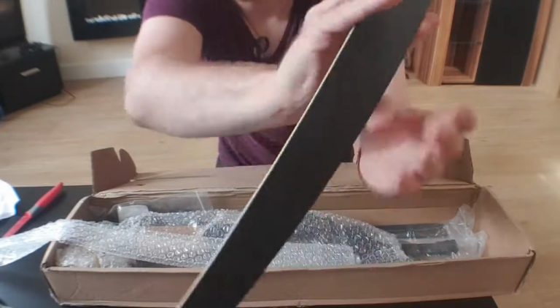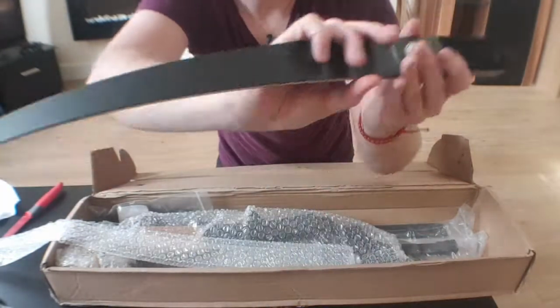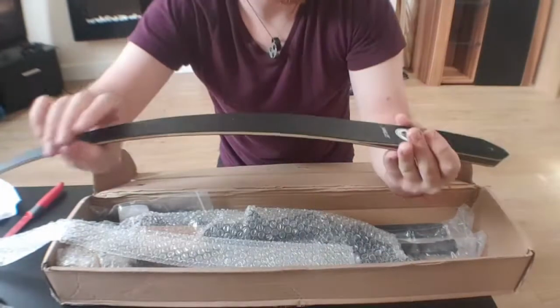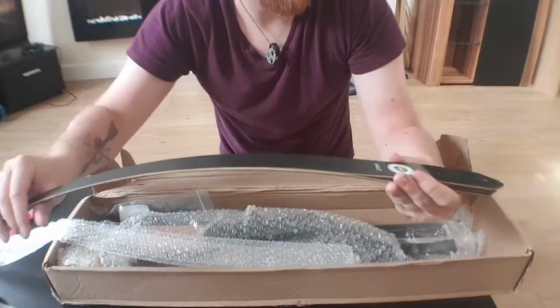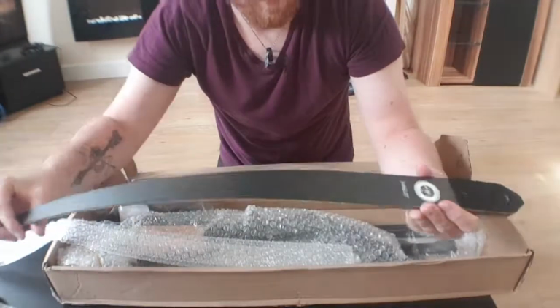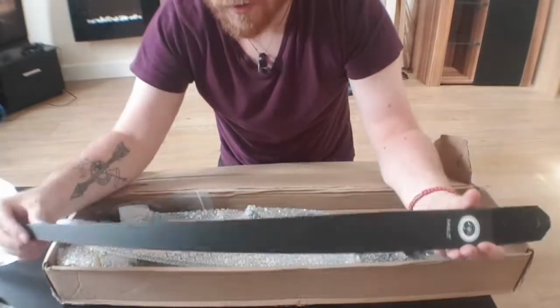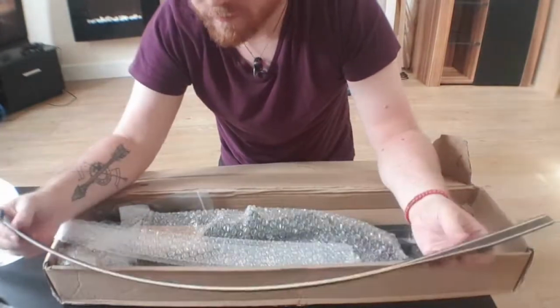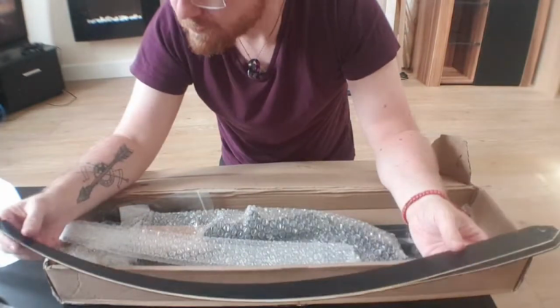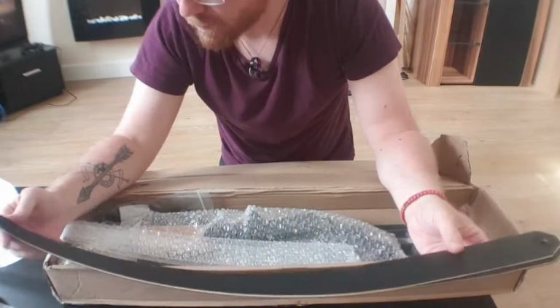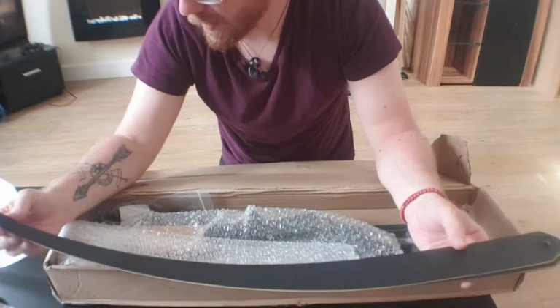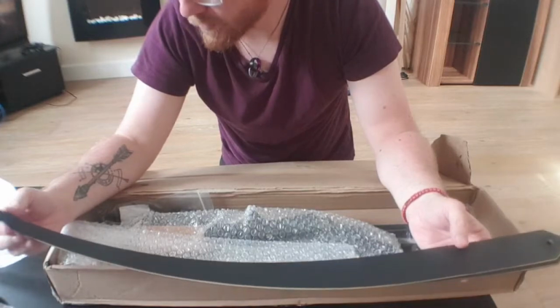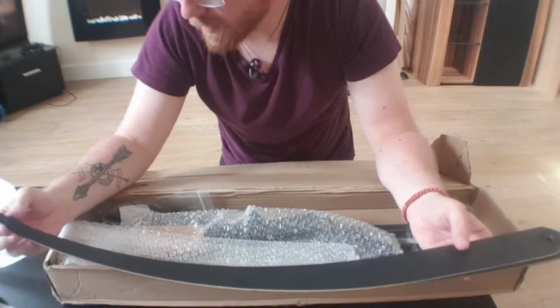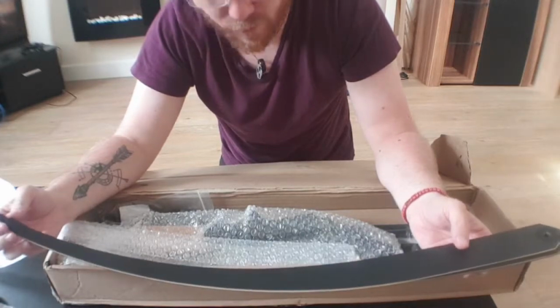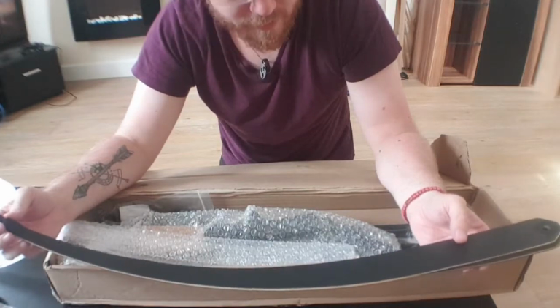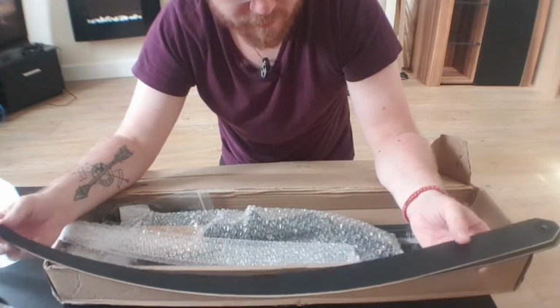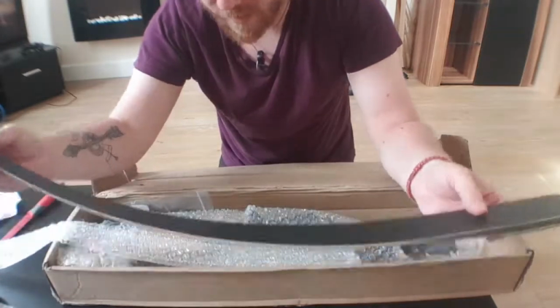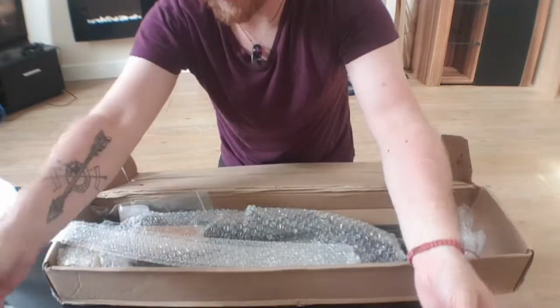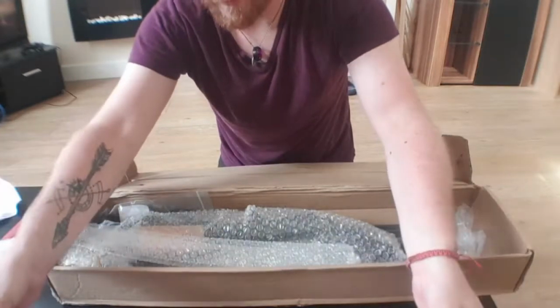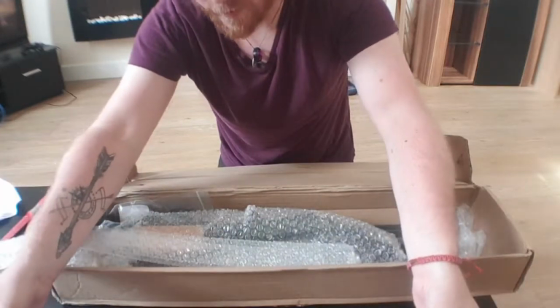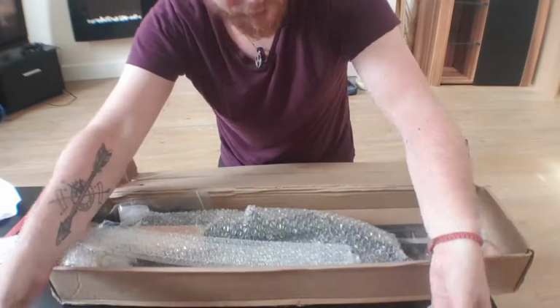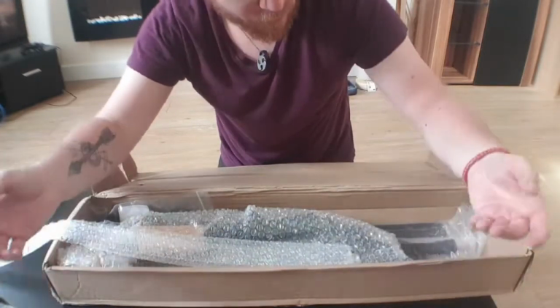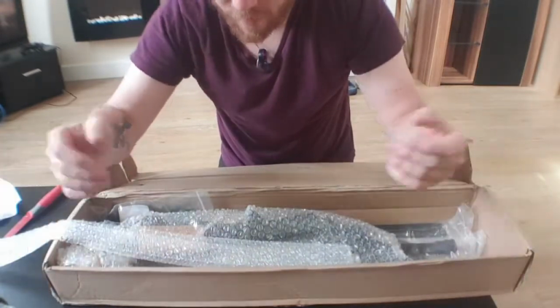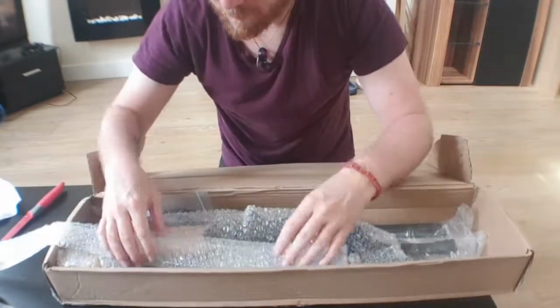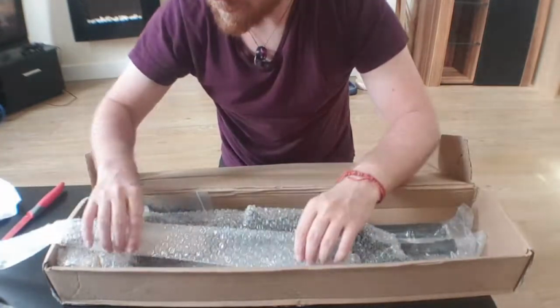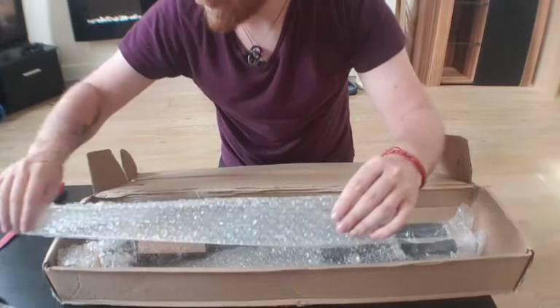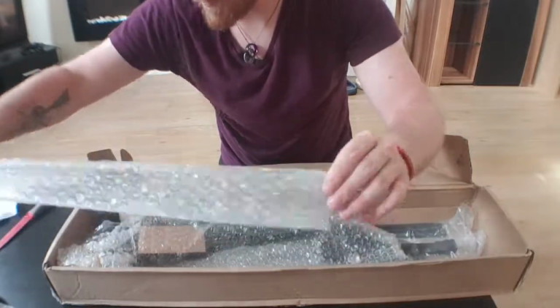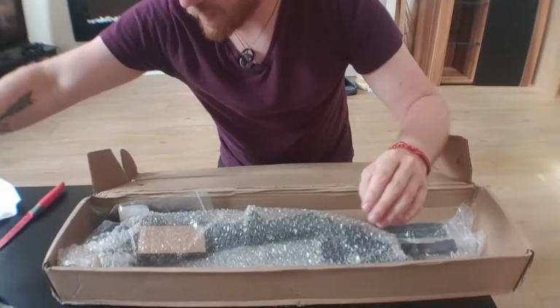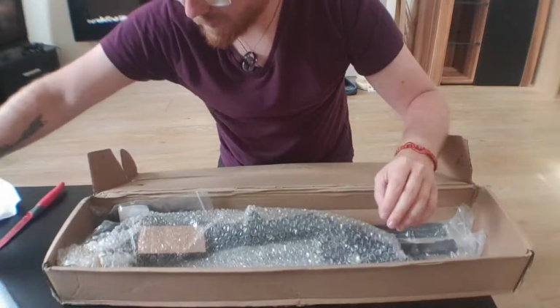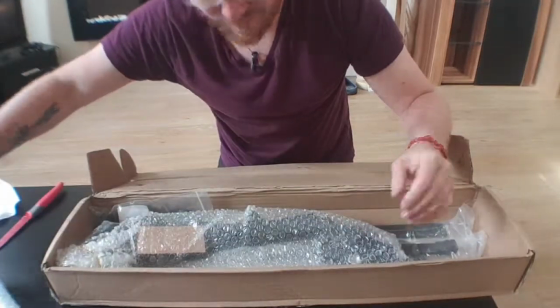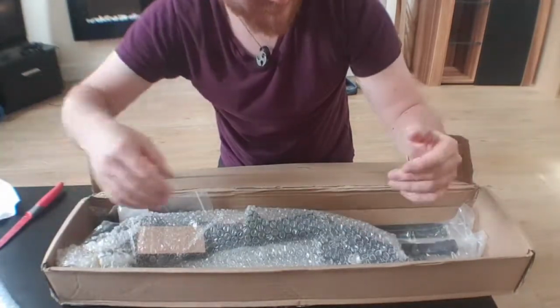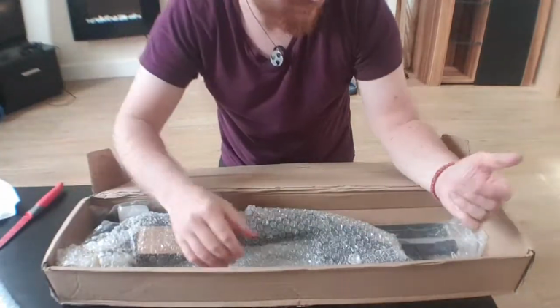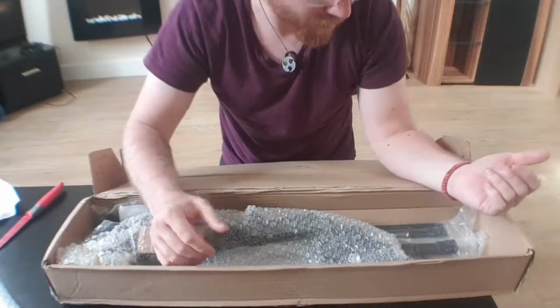So yeah, I'm going to try and leave performance critiques for the actual shooting video. This is just the unboxing, but I mean, this is a damn good bow.